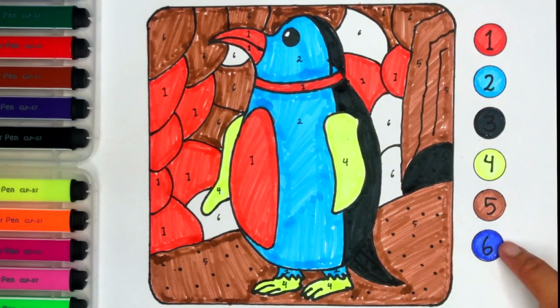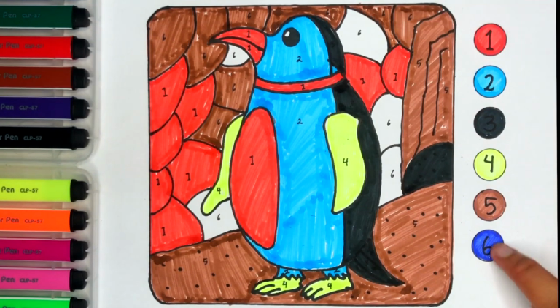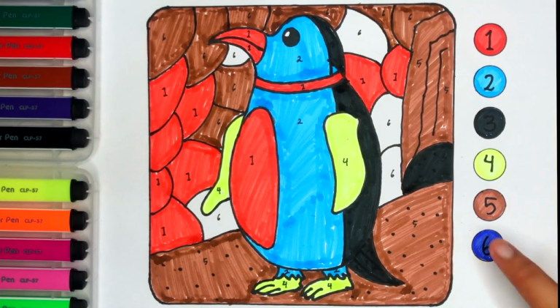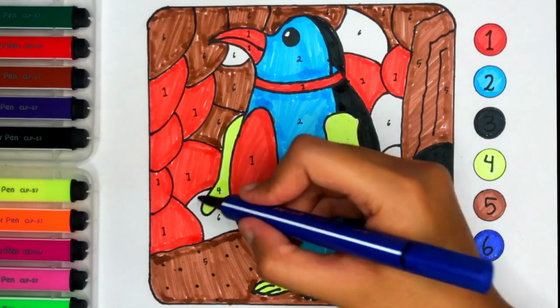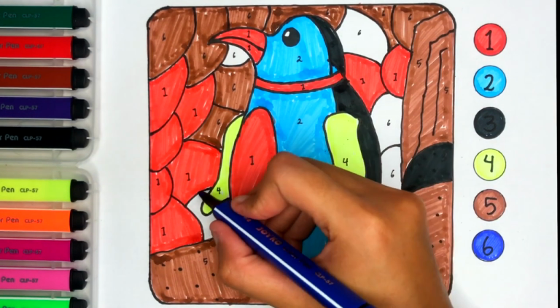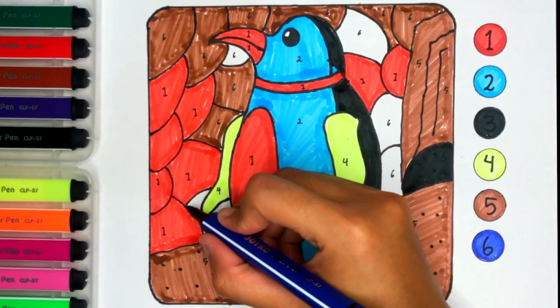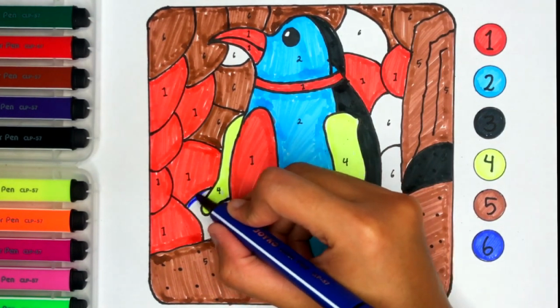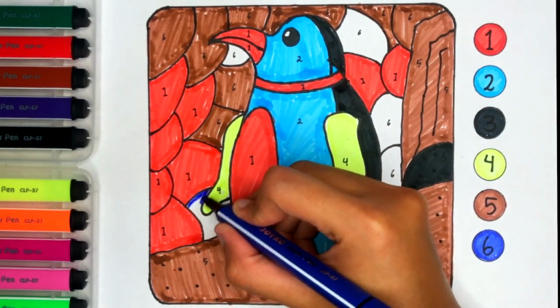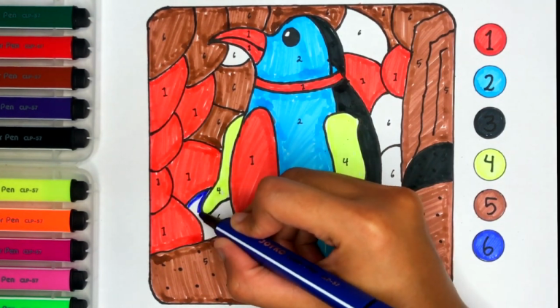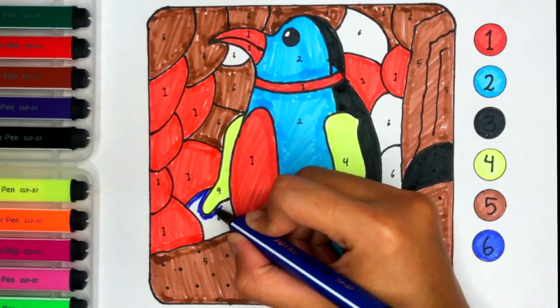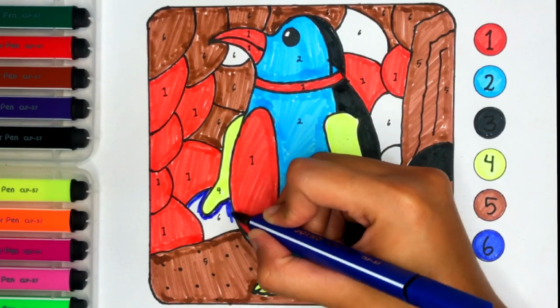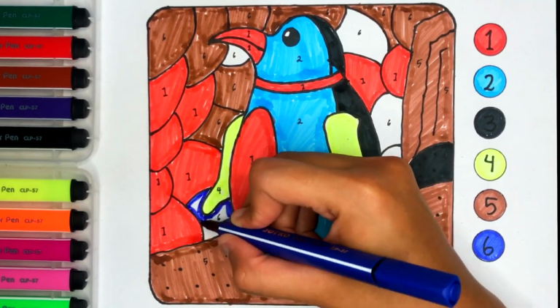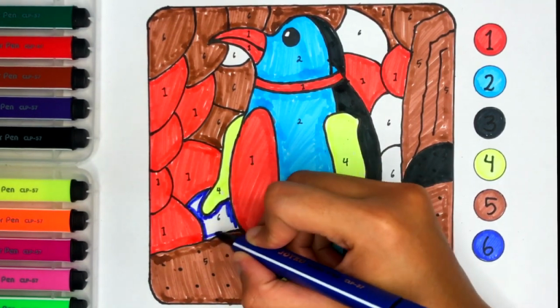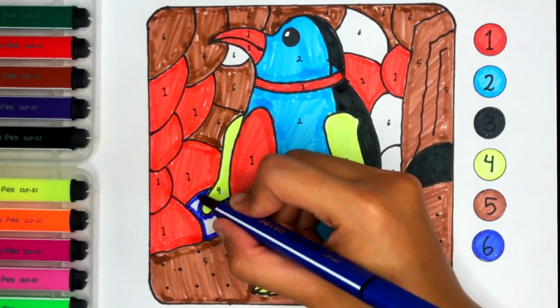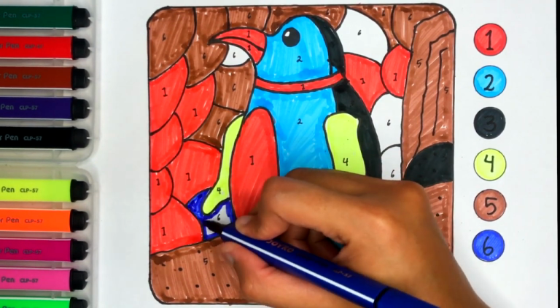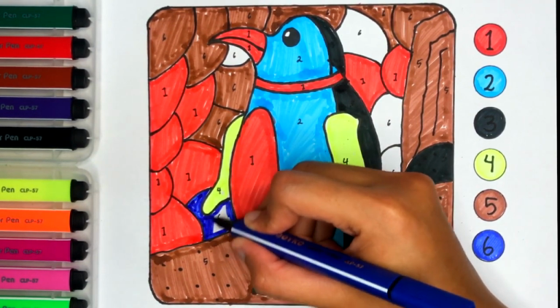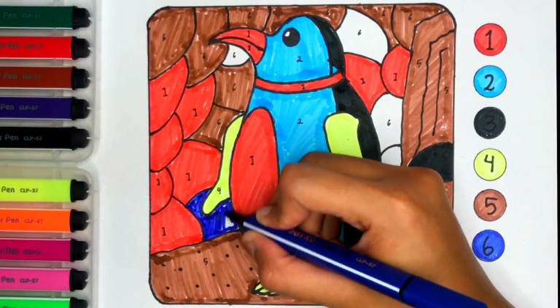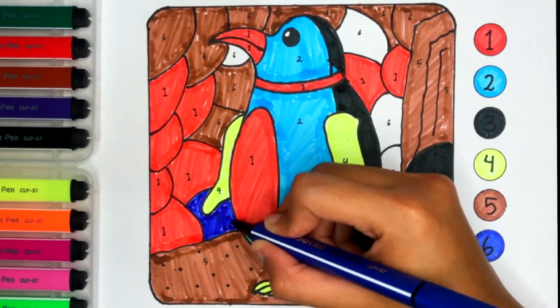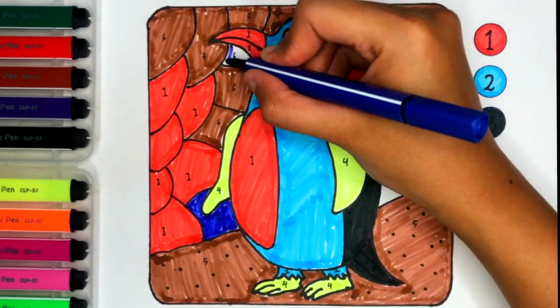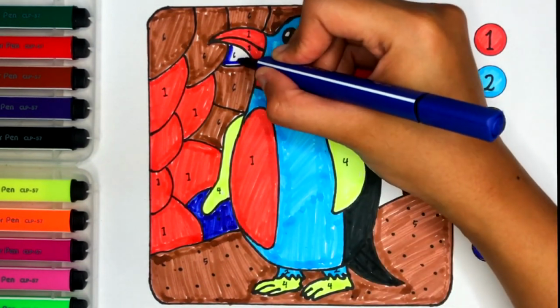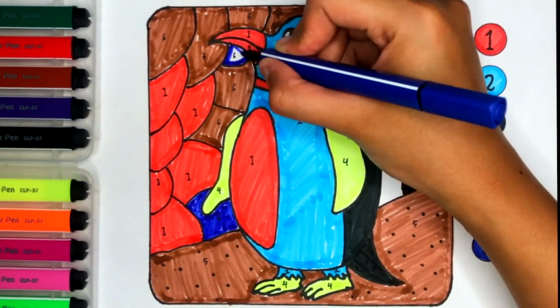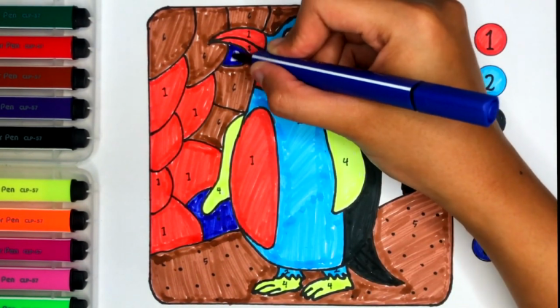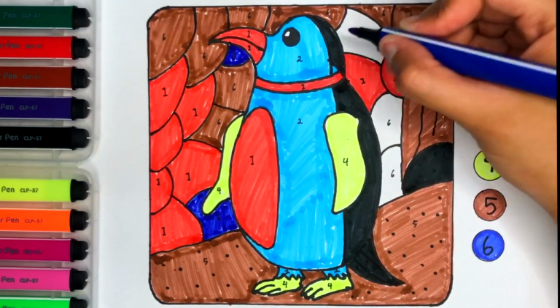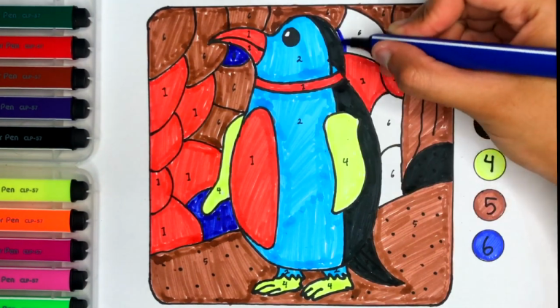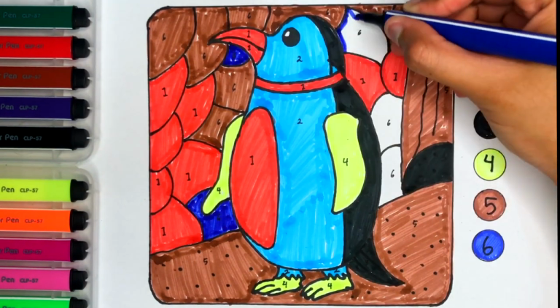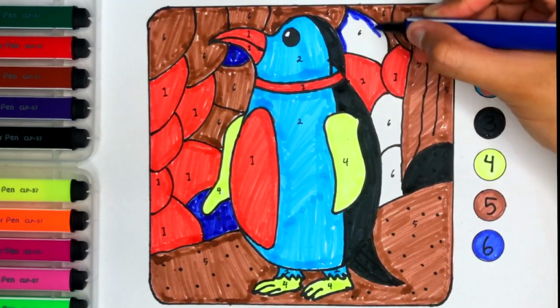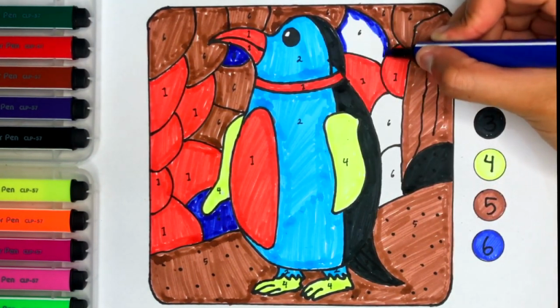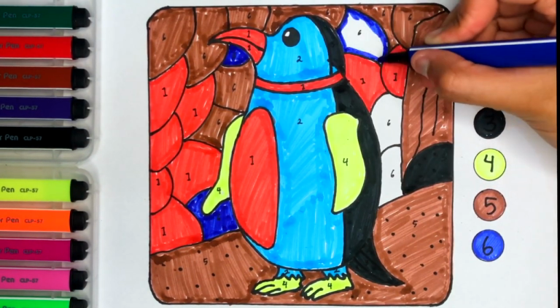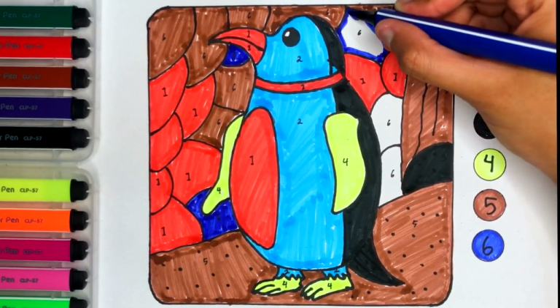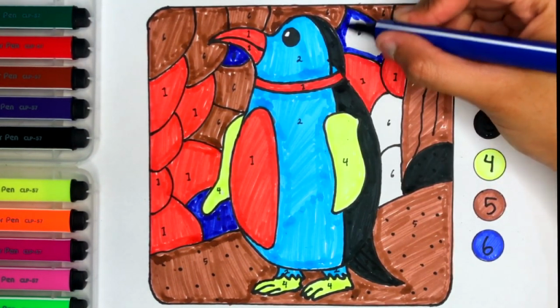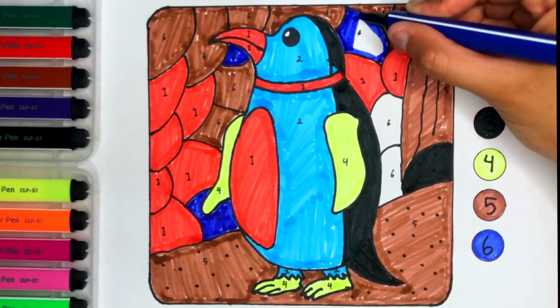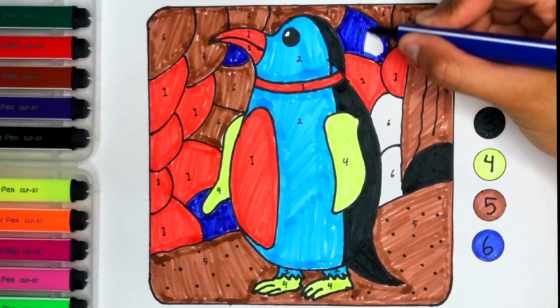Number 6. Dark Blue color. Dark Blue. A little boy, he picked it up and on the way I dropped it.